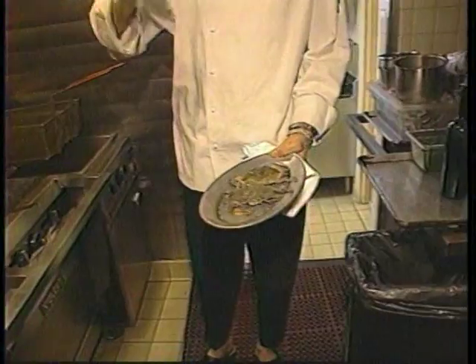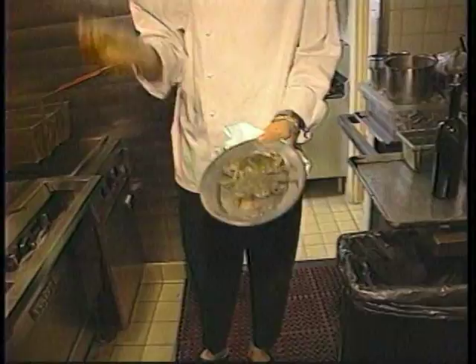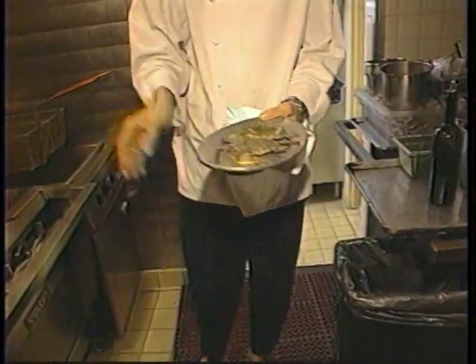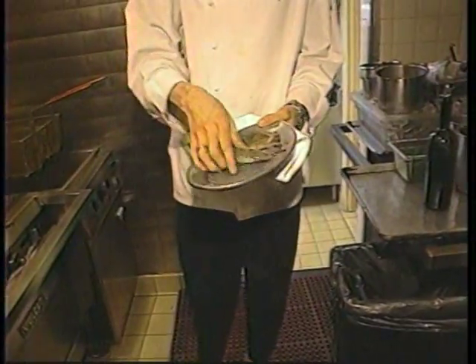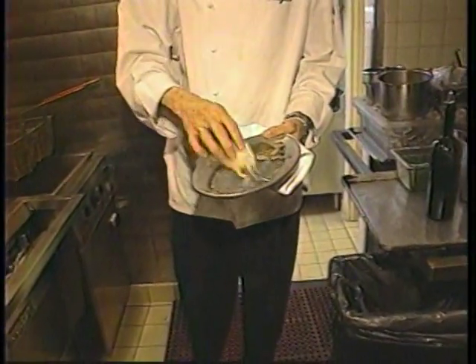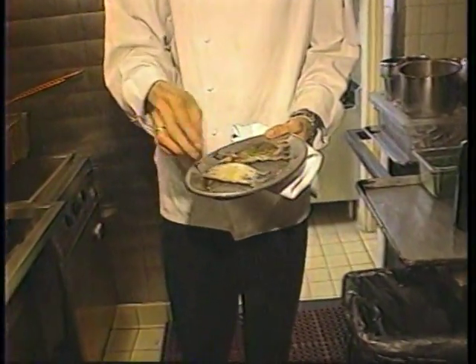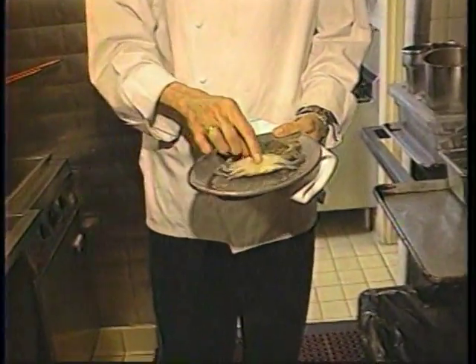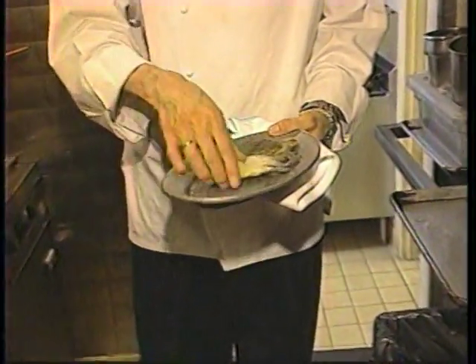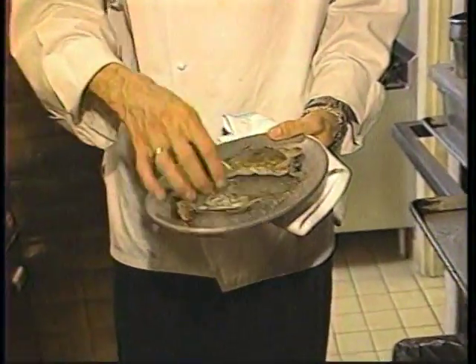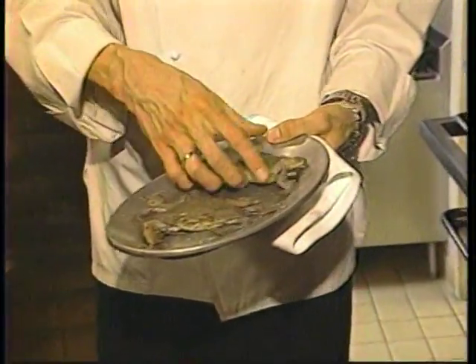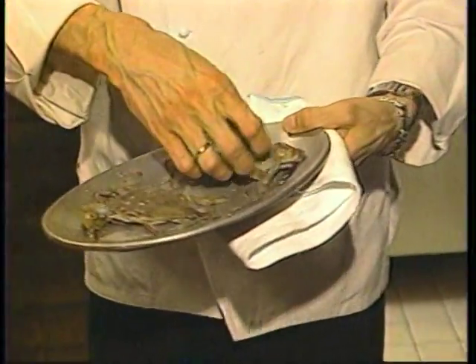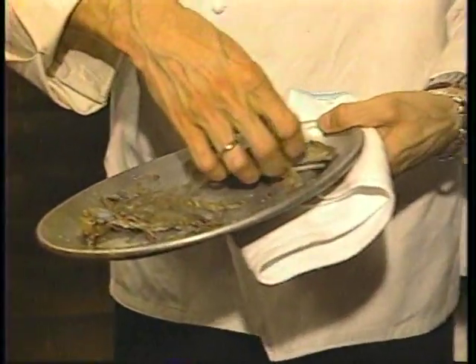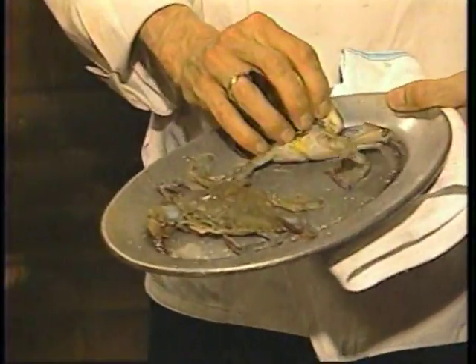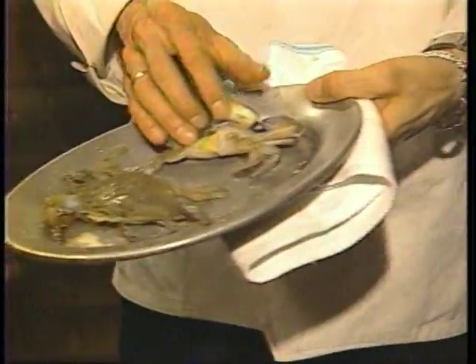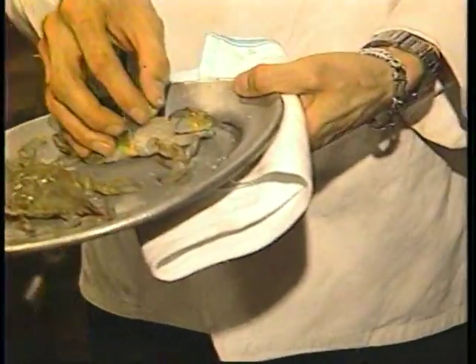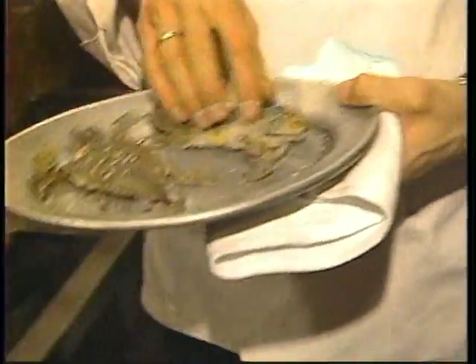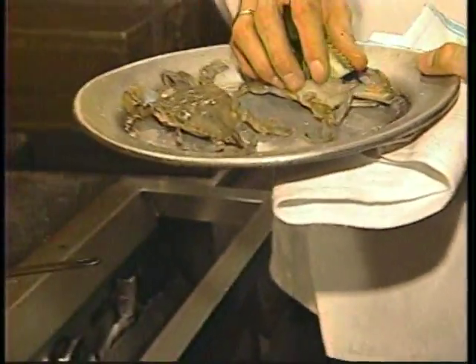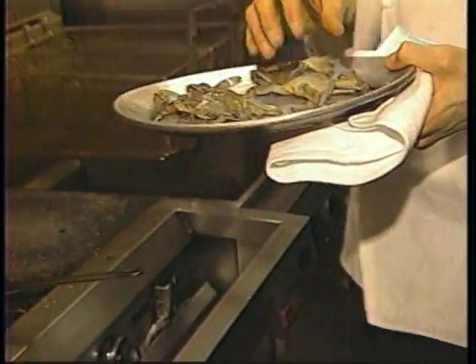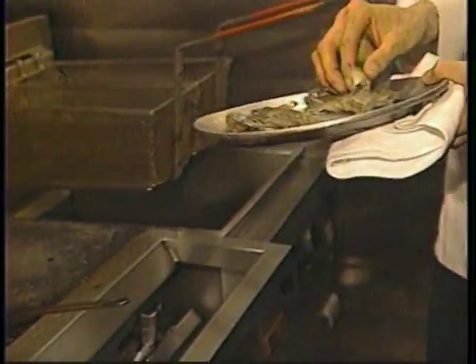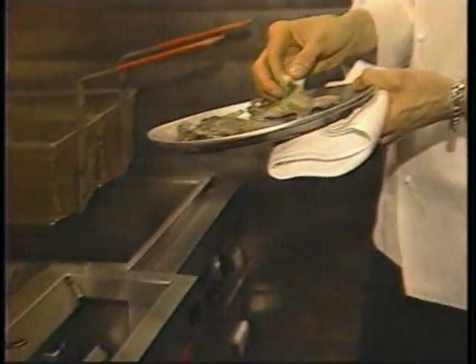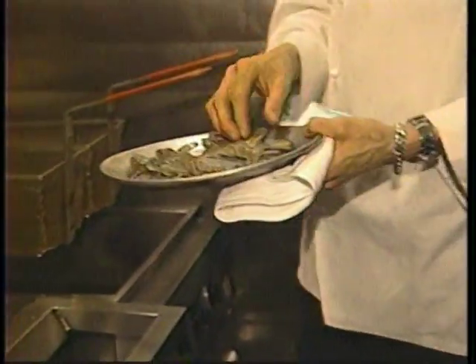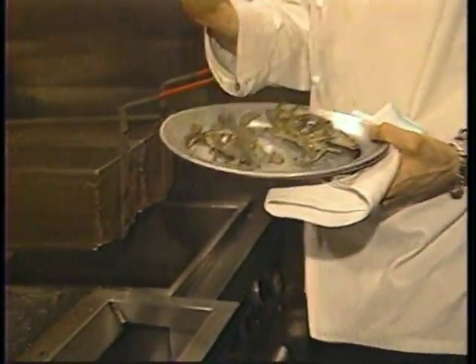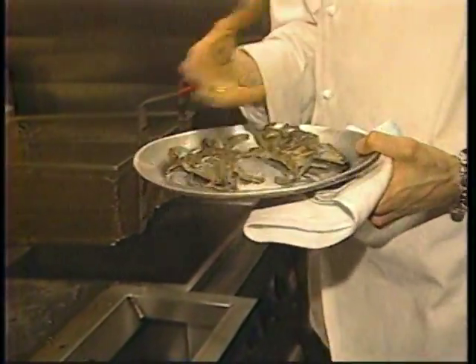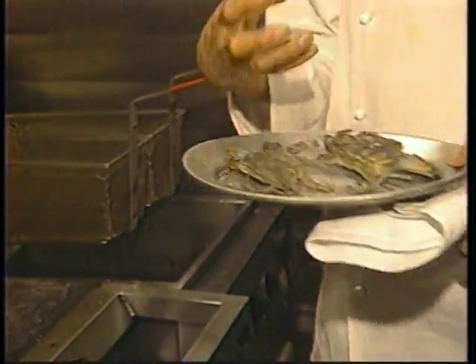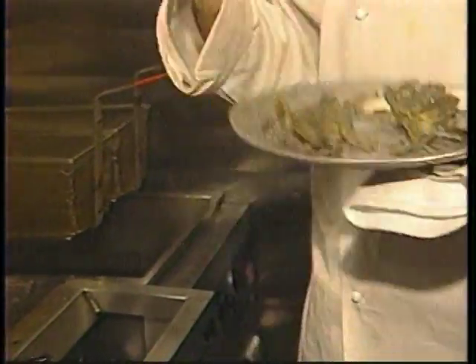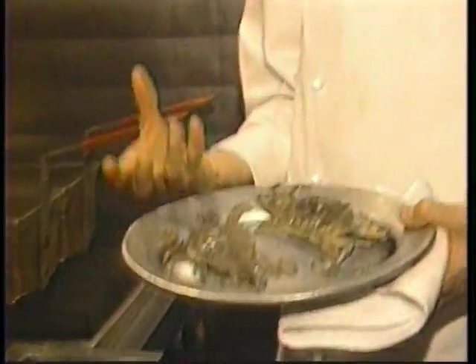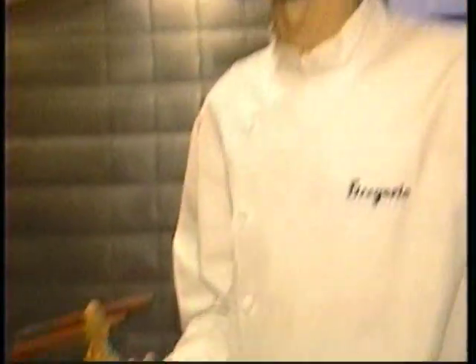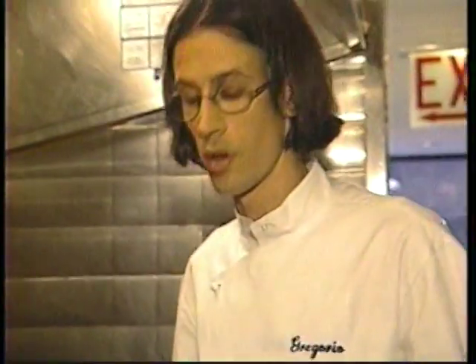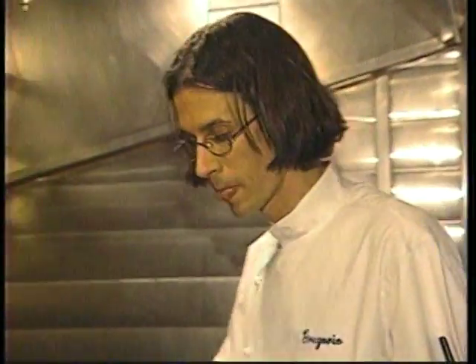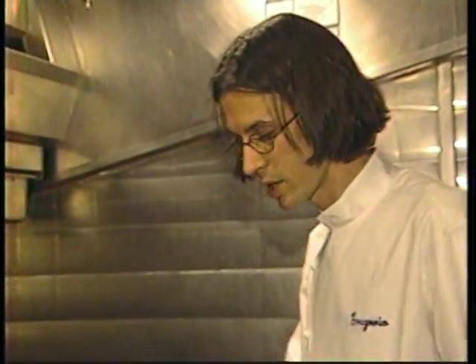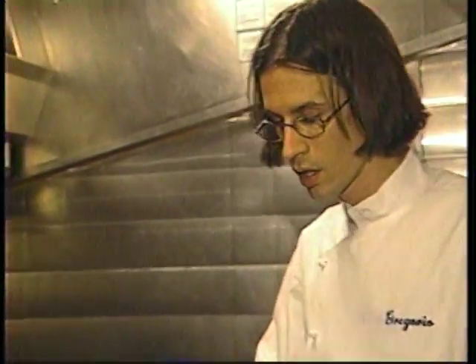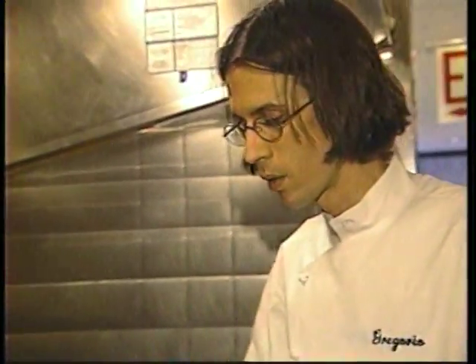These are beautiful Chesapeake soft shell crabs that have been cleaned. The tail's been removed along with the inside lungs, so make sure when you are frying them there's no air inside the pockets — otherwise they can actually explode on you at home. So make sure they are cleaned very well.